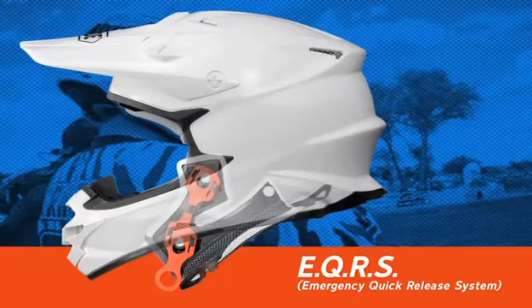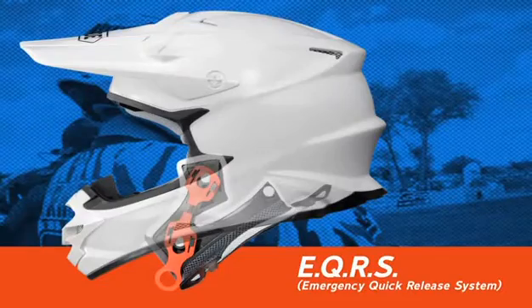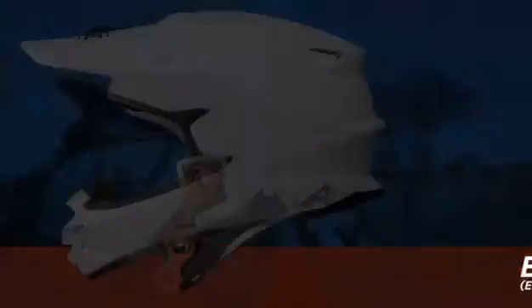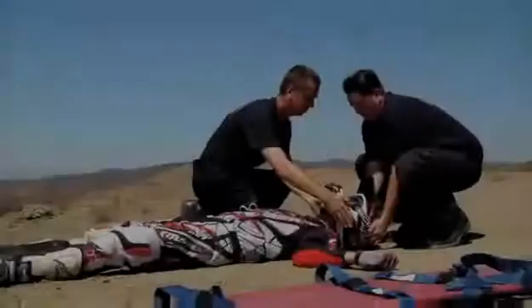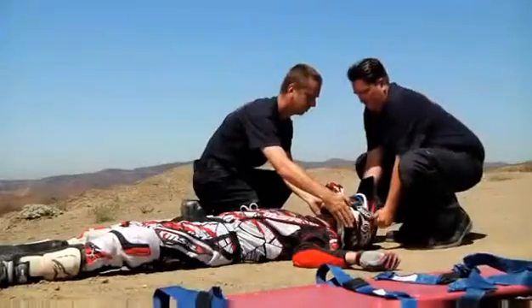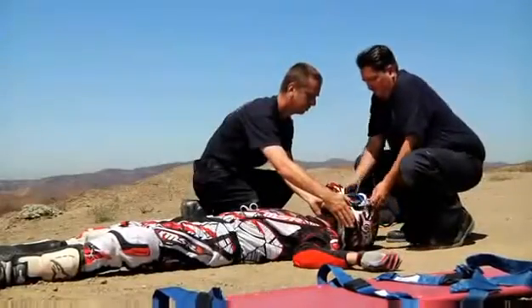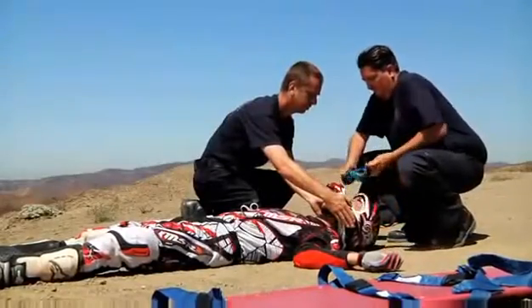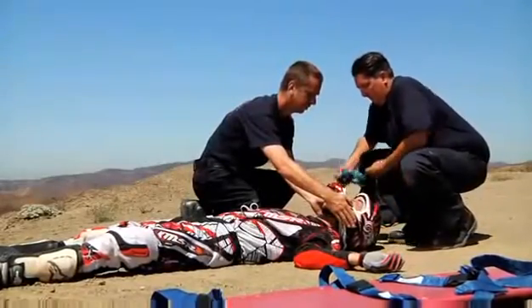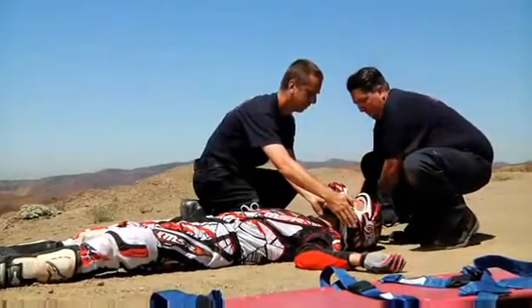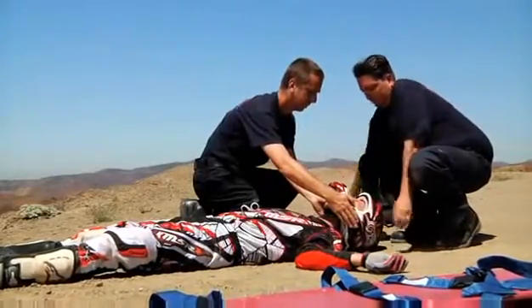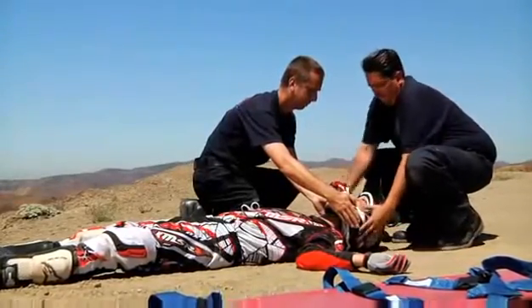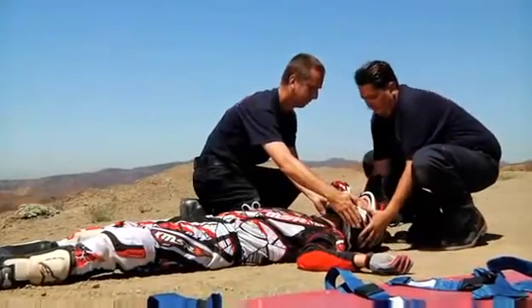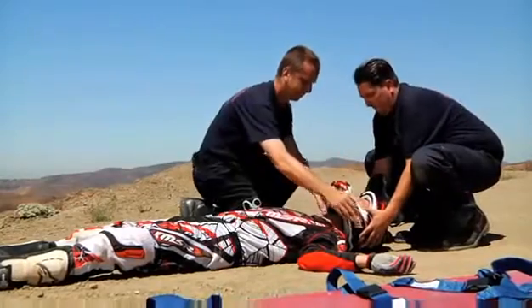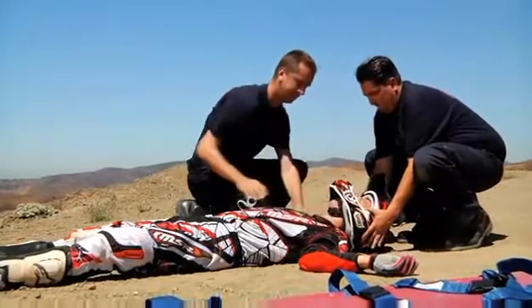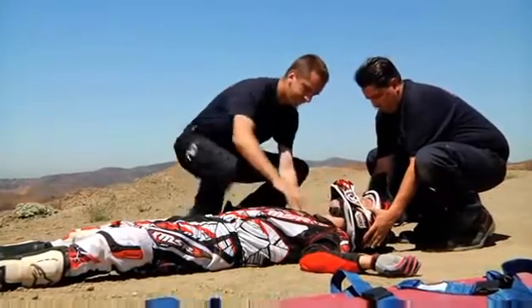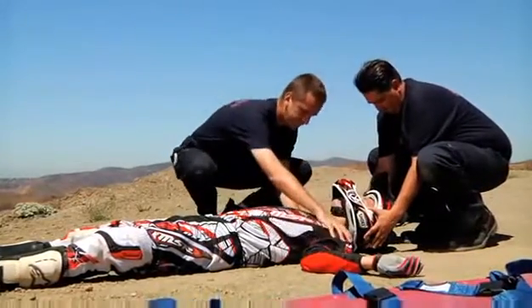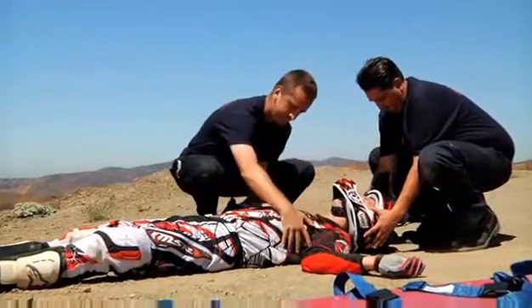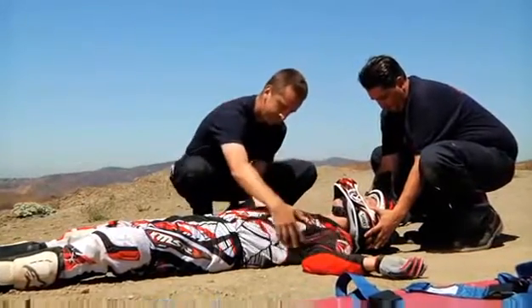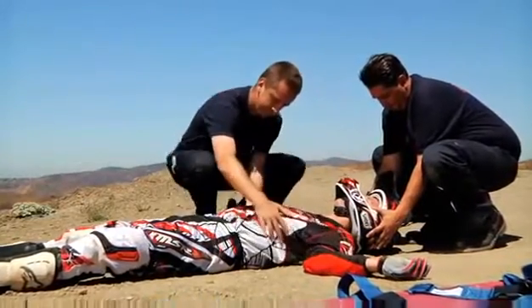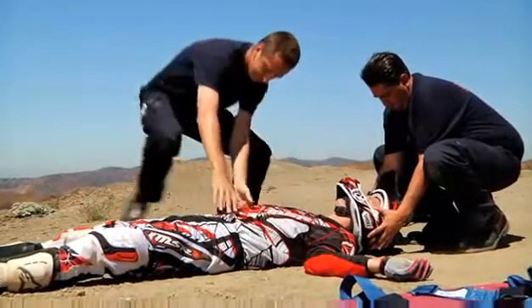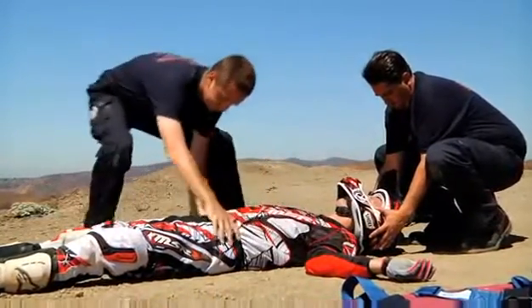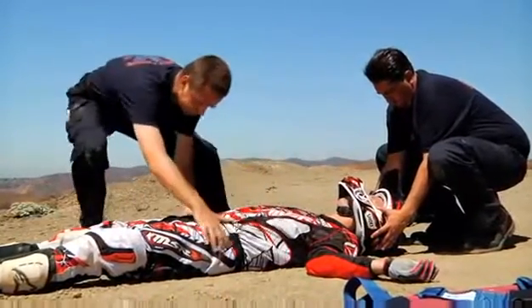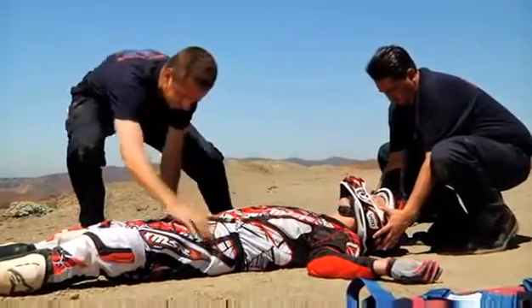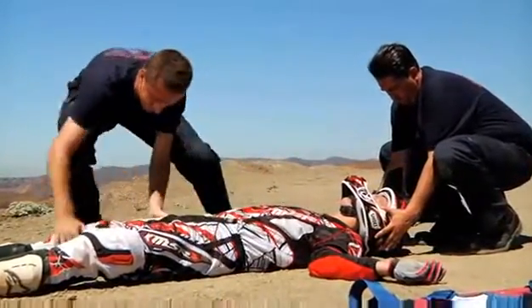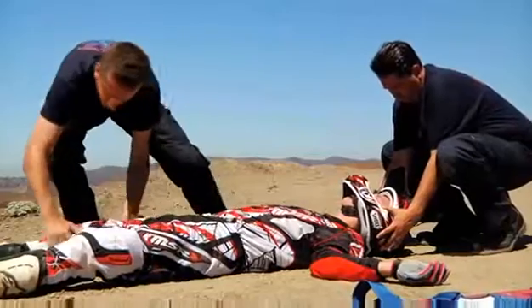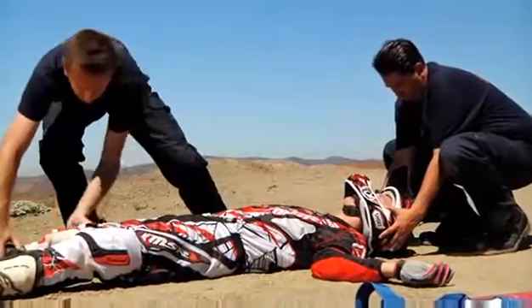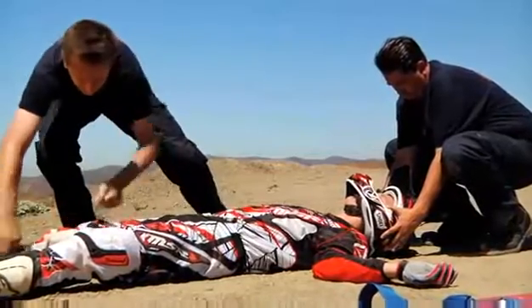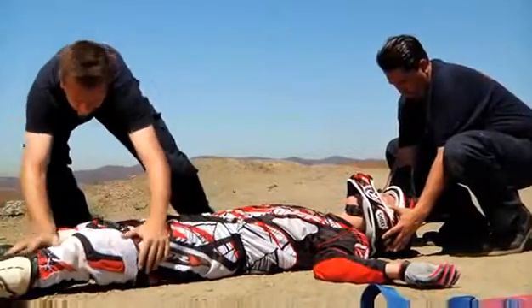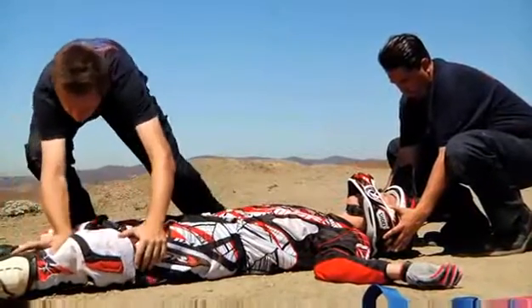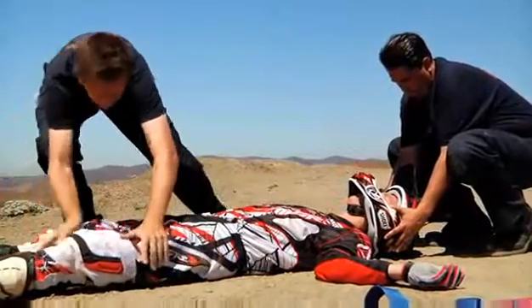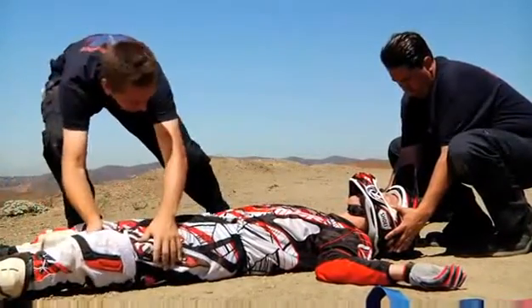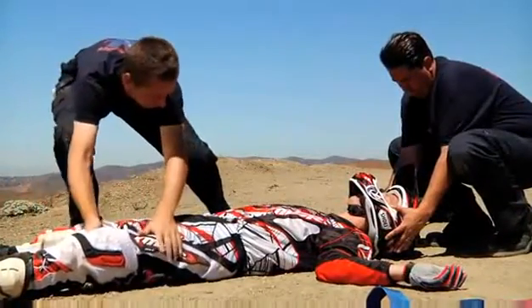First, check the injured rider for any critical external injuries. If the injured rider is not able to remove his or her own helmet, specific procedures must be followed to ensure a quick and safe removal by the attending emergency medical personnel.